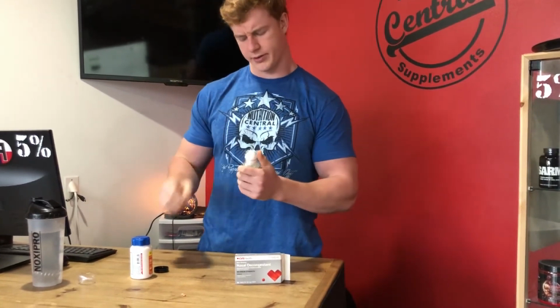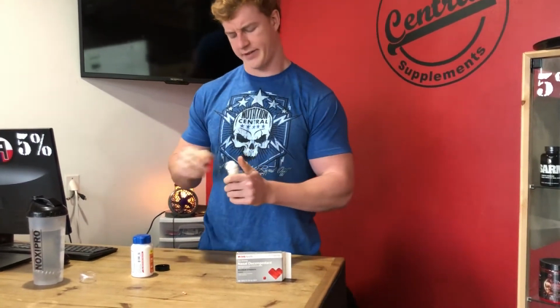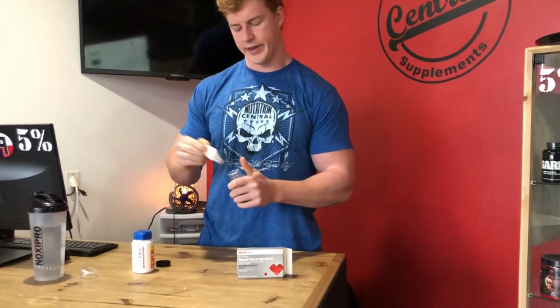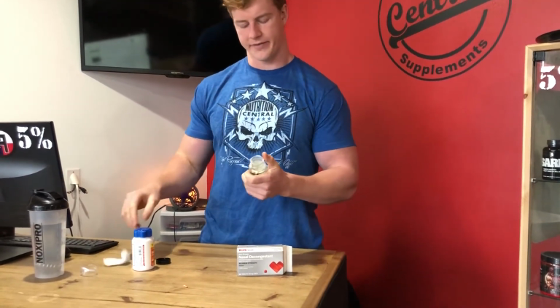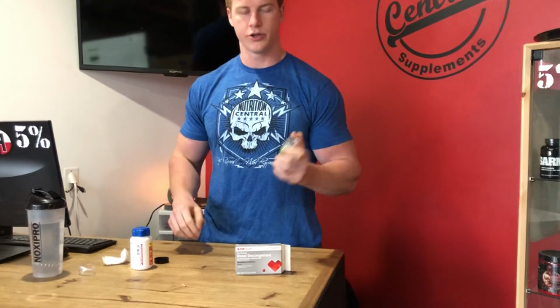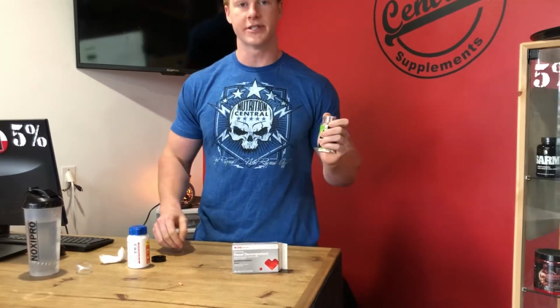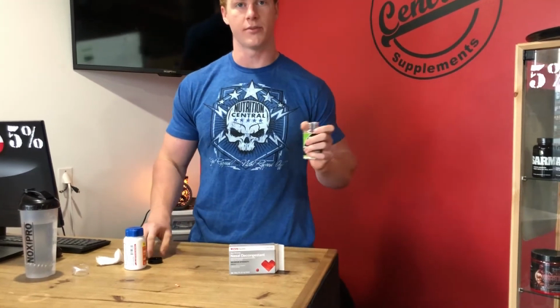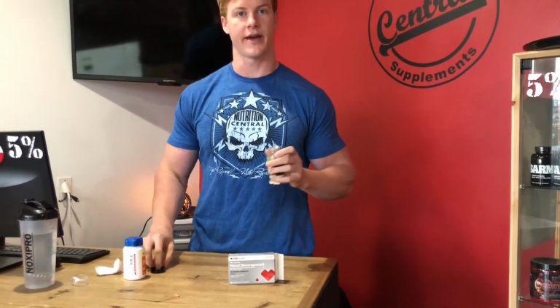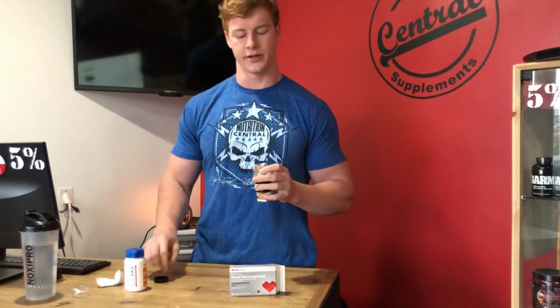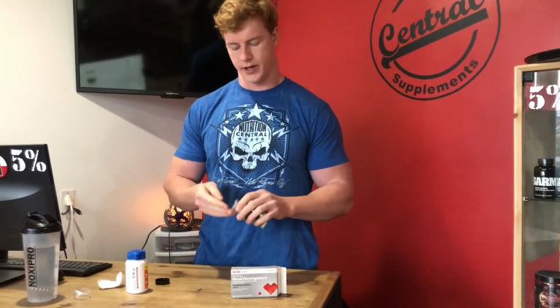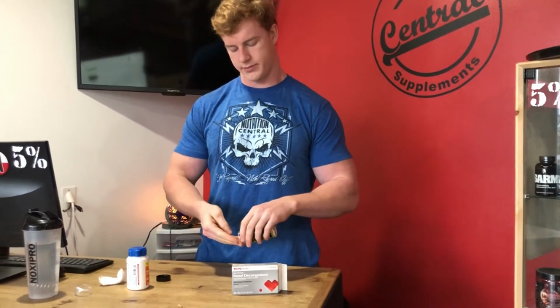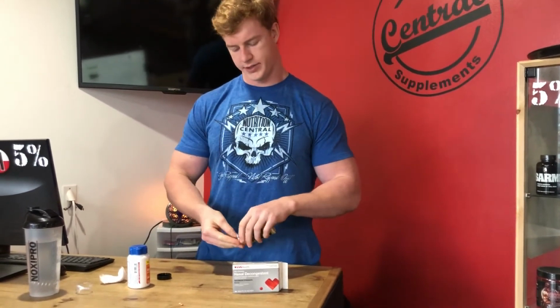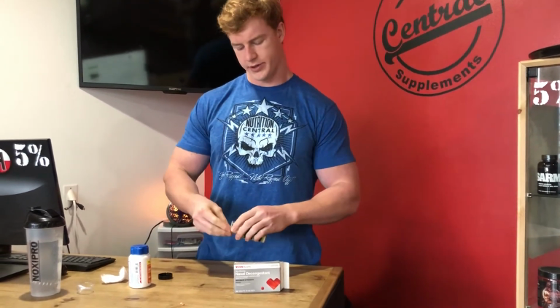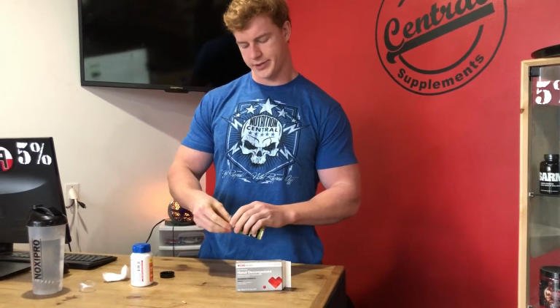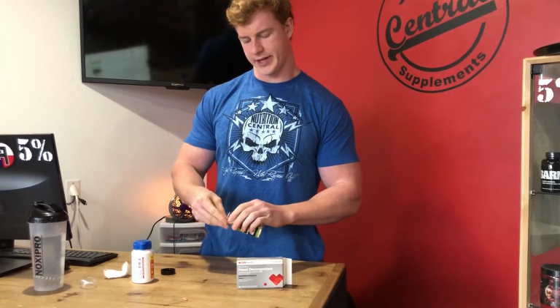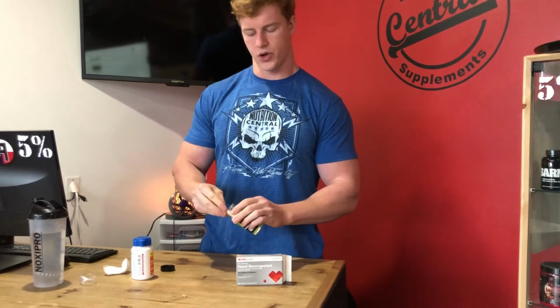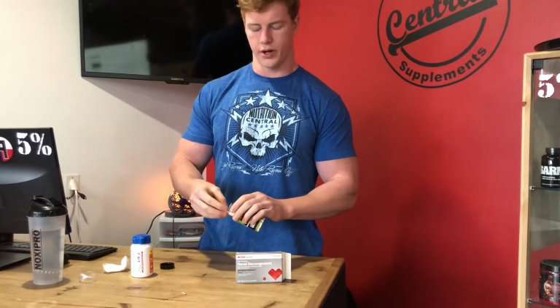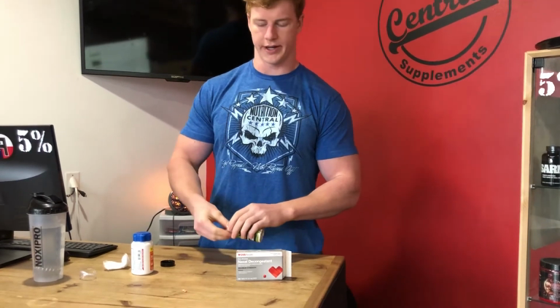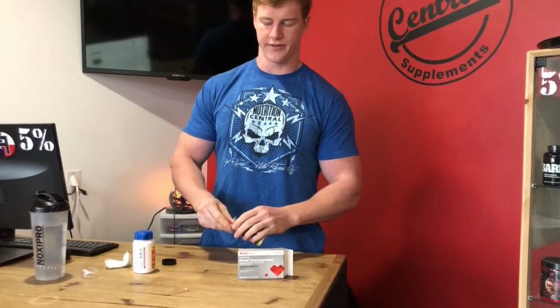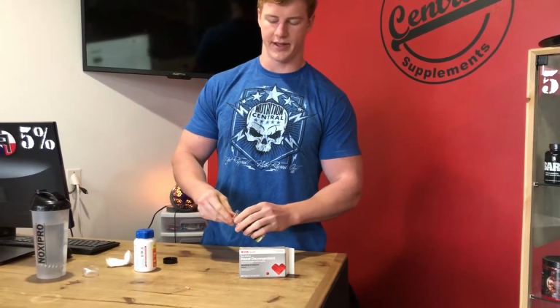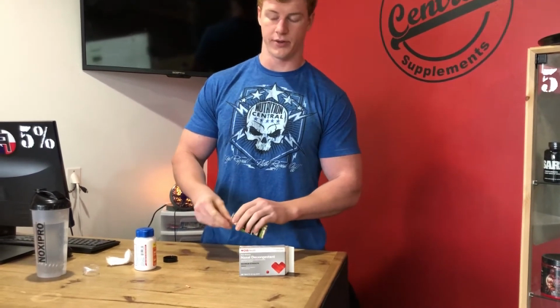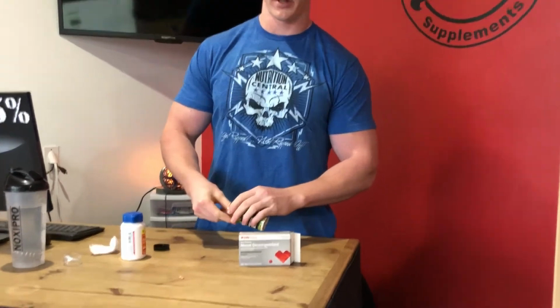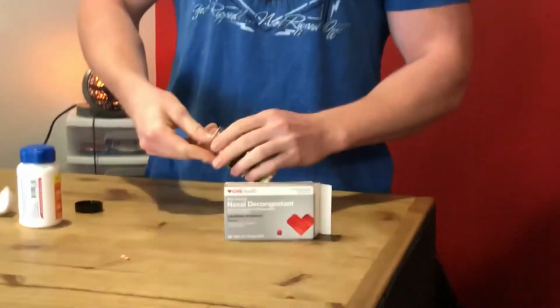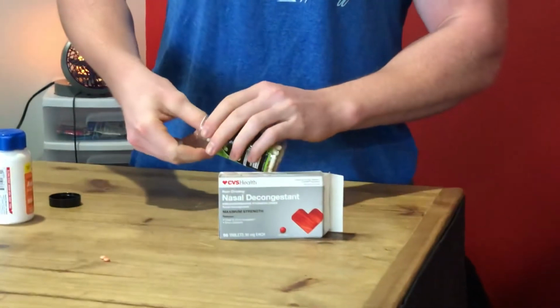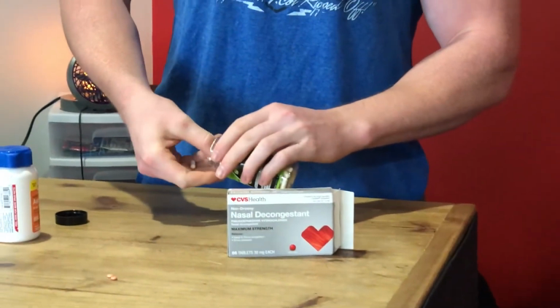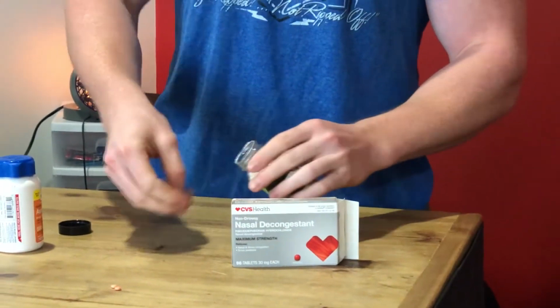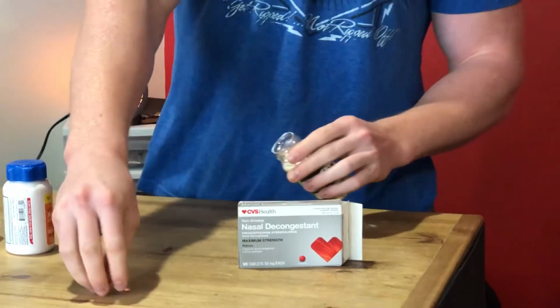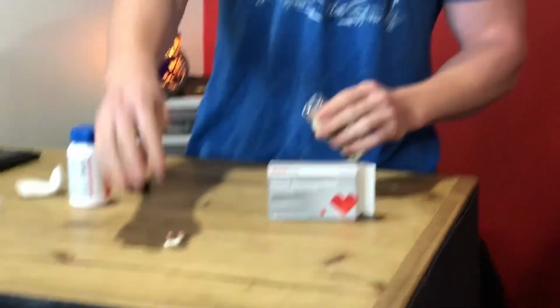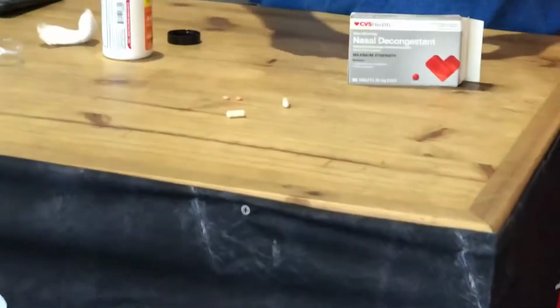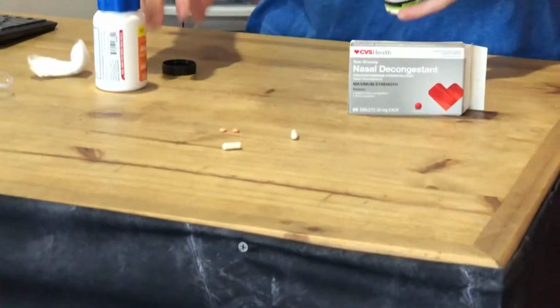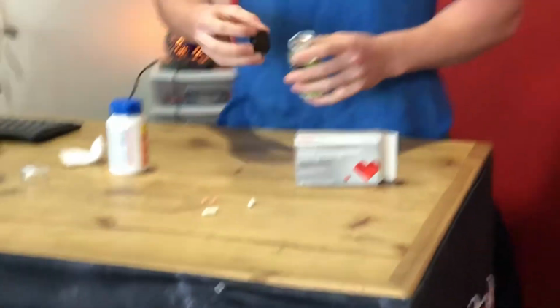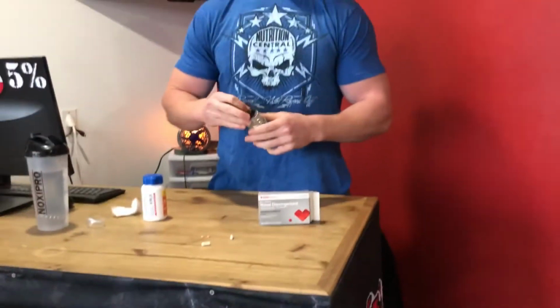Also, caffeine pills — I got these from Nutrition Central Tomball. These are 200 milligrams. You can take one, or two if you really want. I'm going to take two — that's 400 milligrams, because of math. Quick maths.